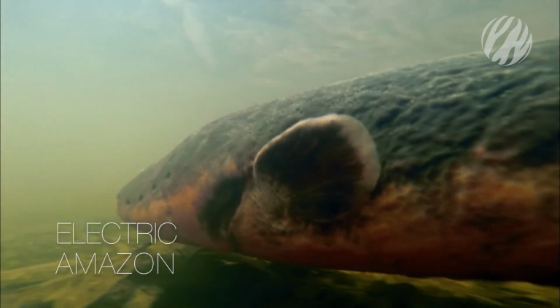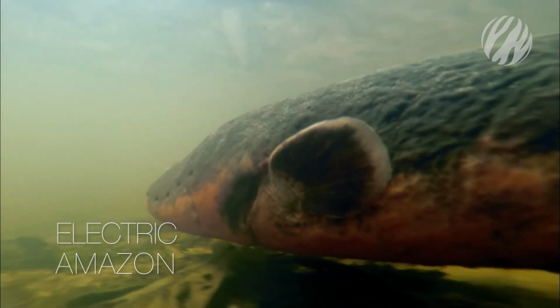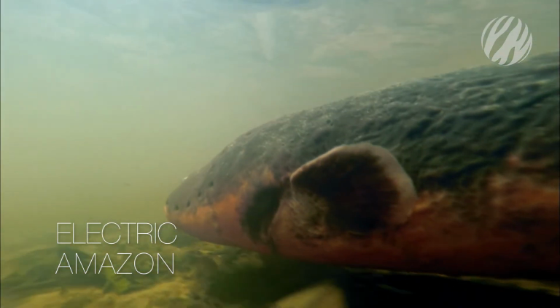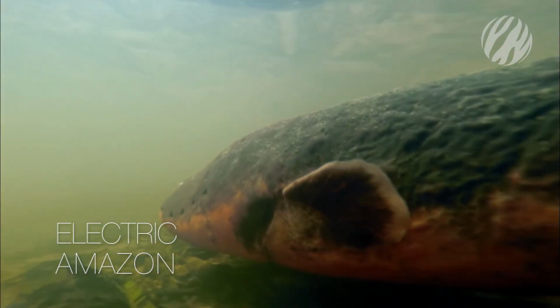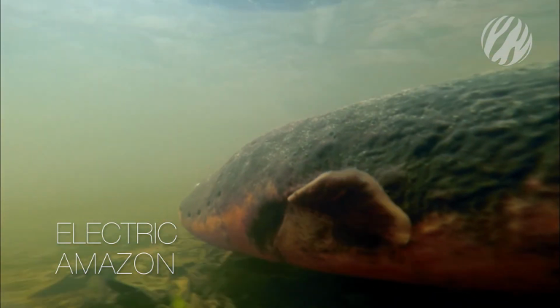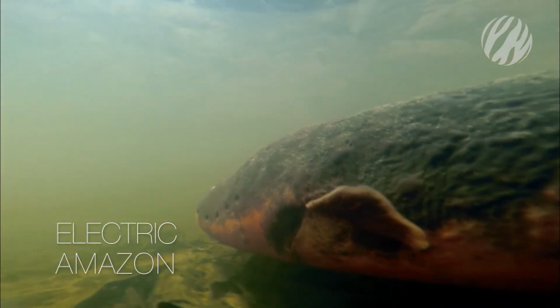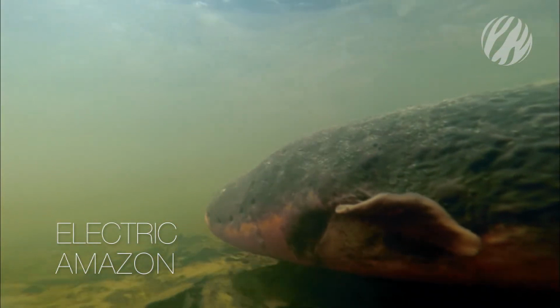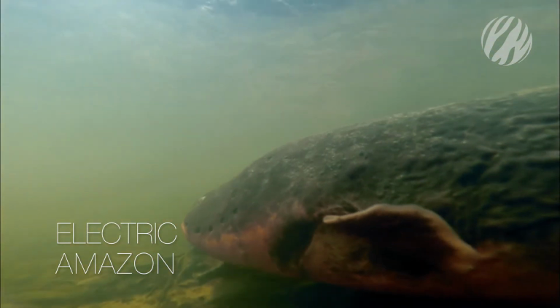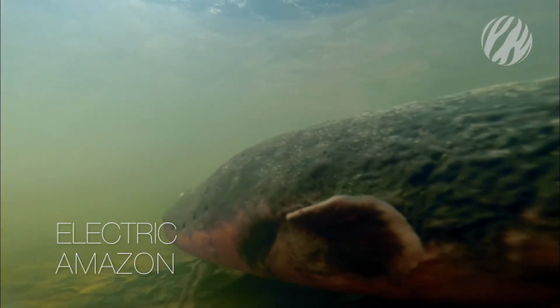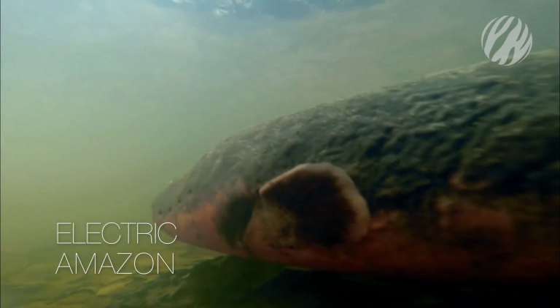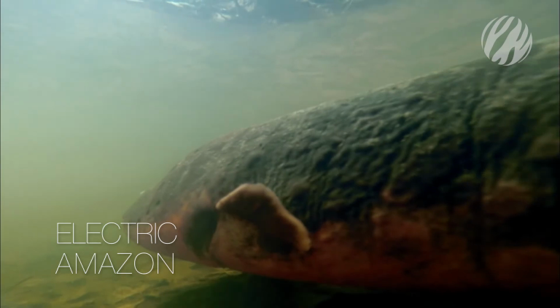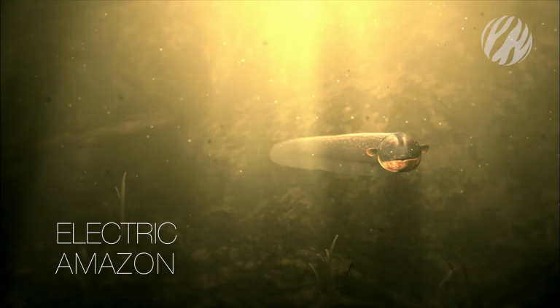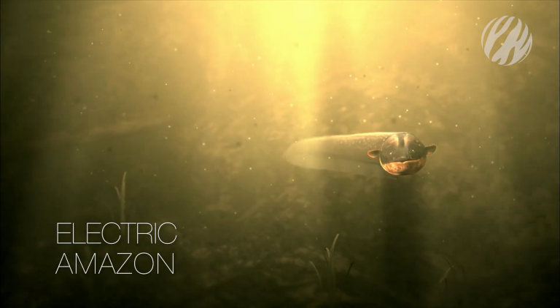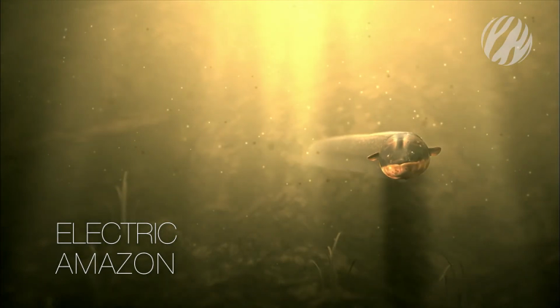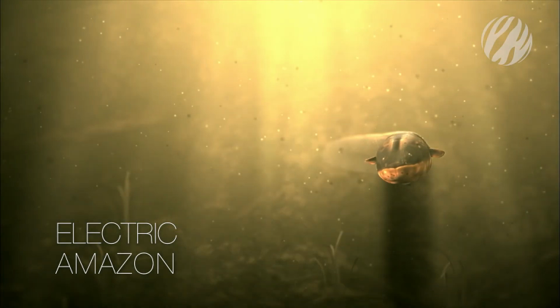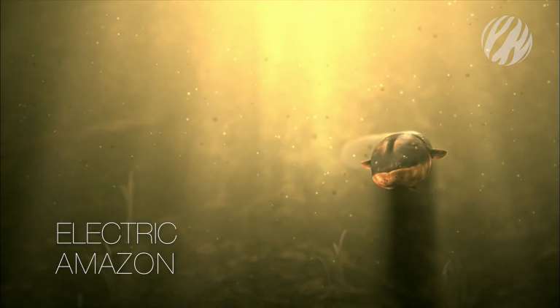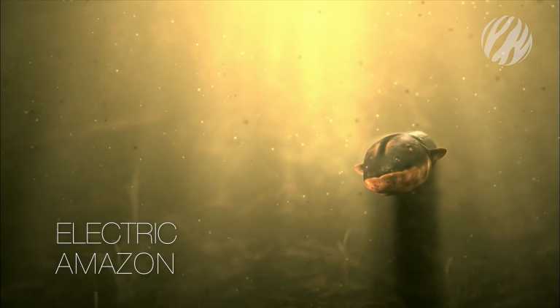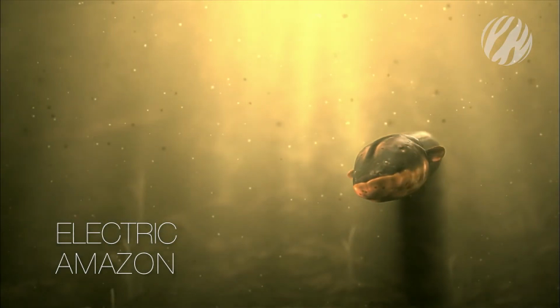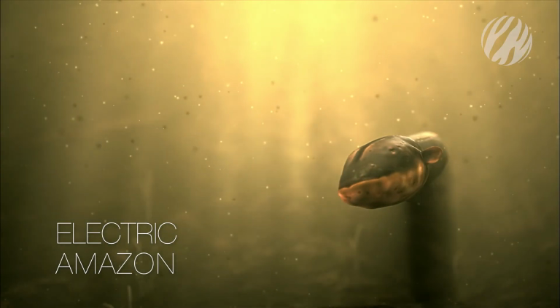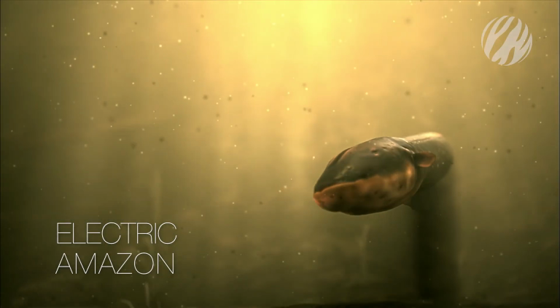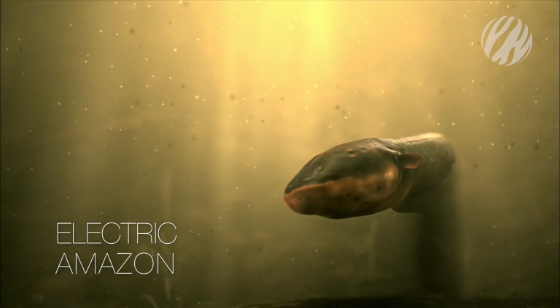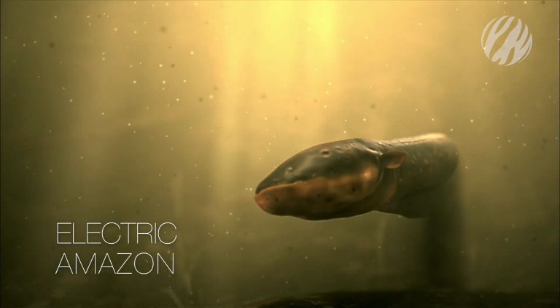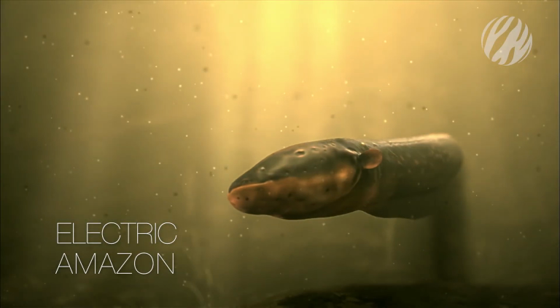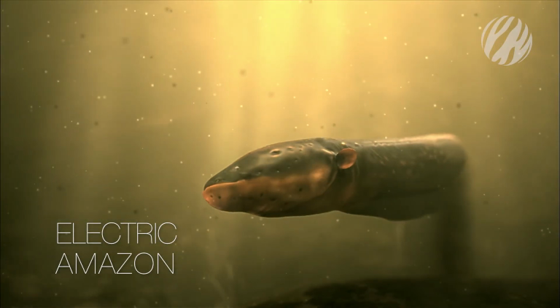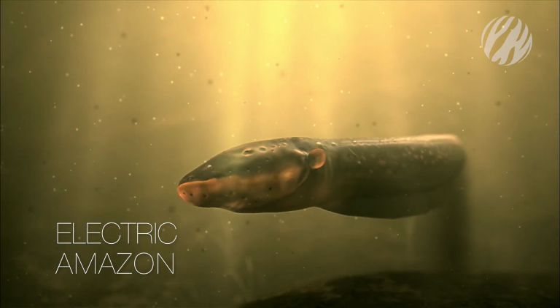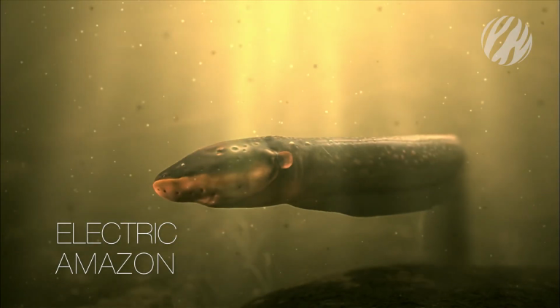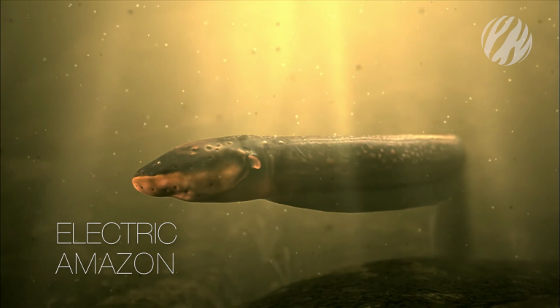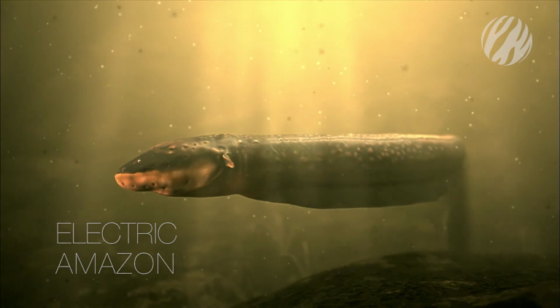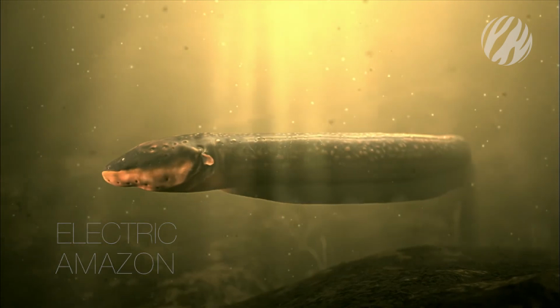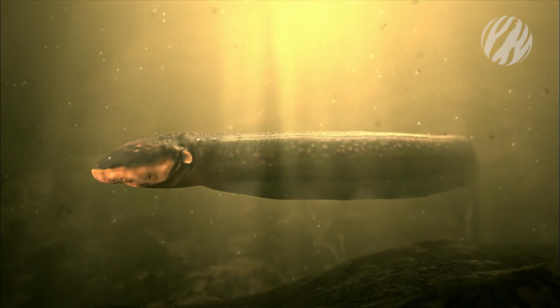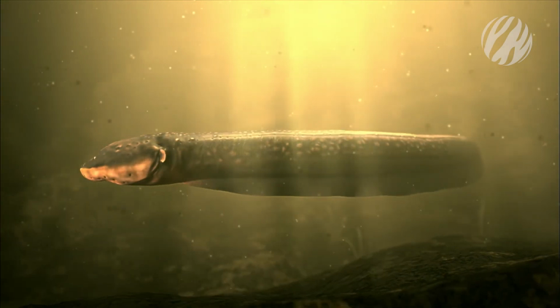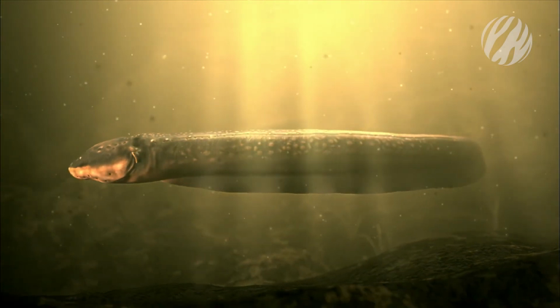Its whole body is purpose-built to be electric. All of its vital organs are near its head, and the rest of the body is a giant battery.